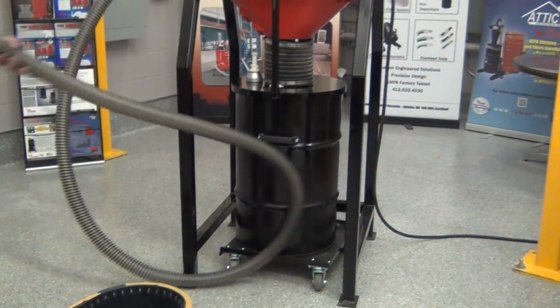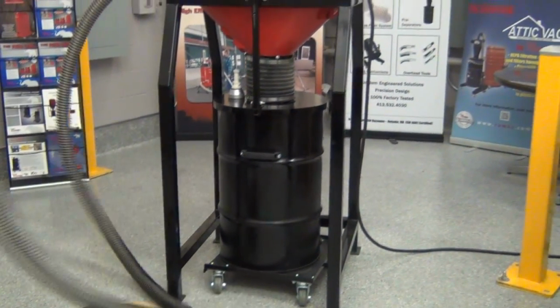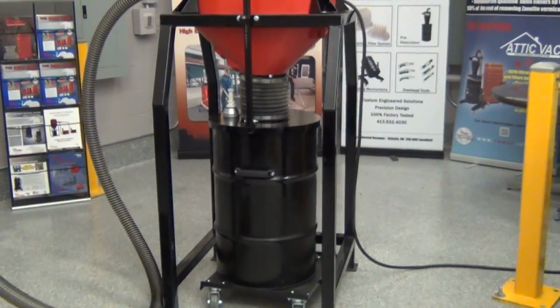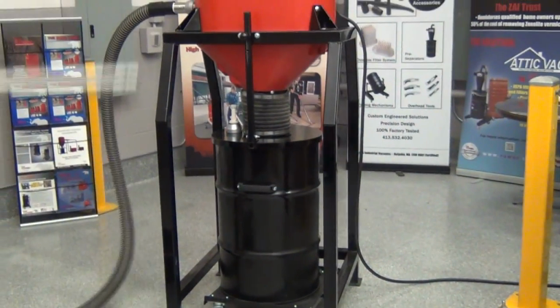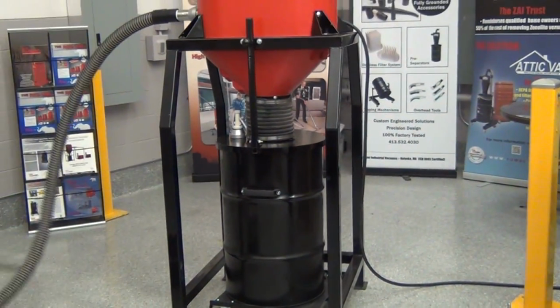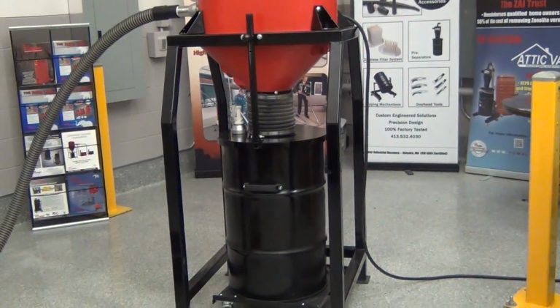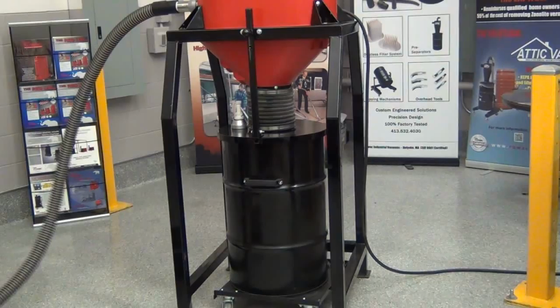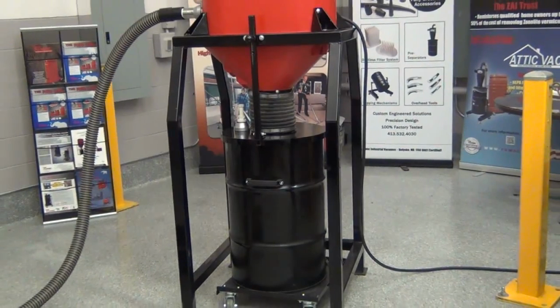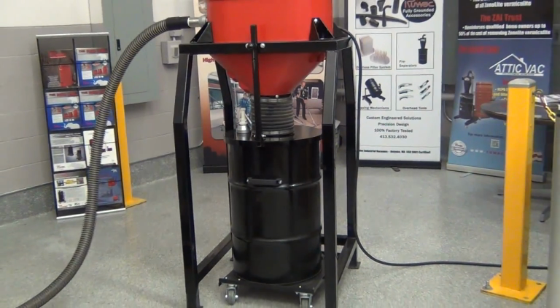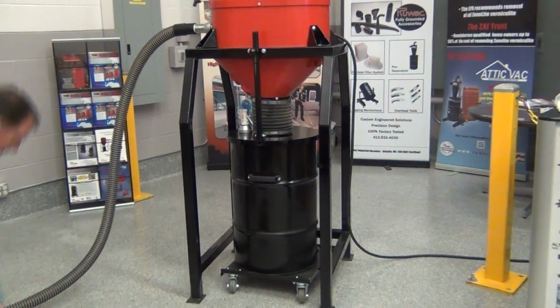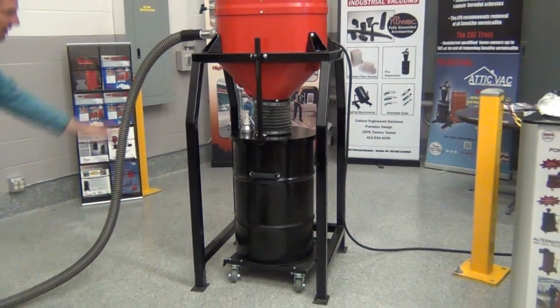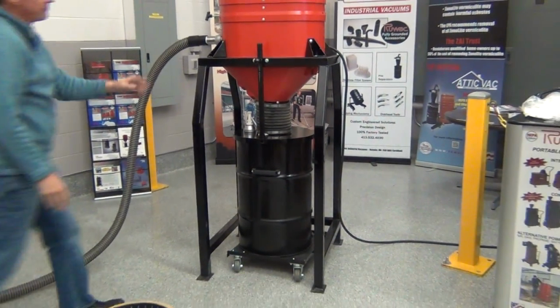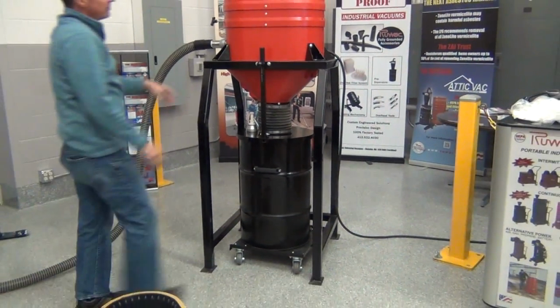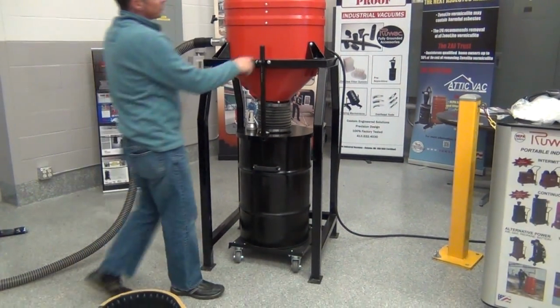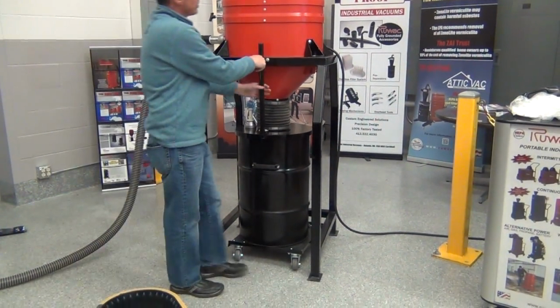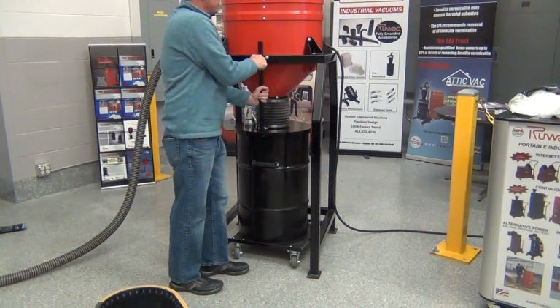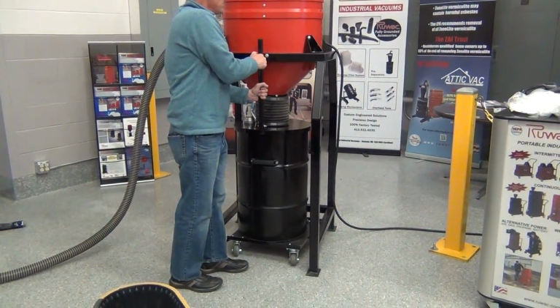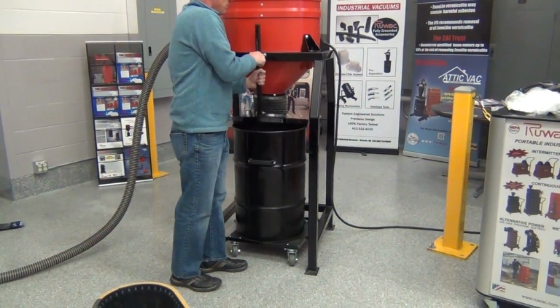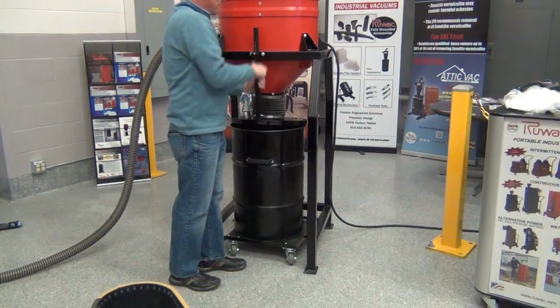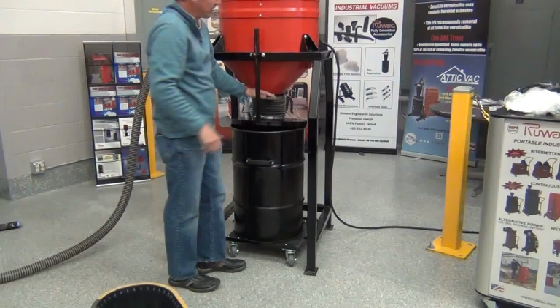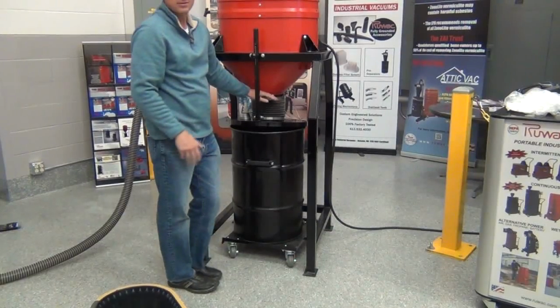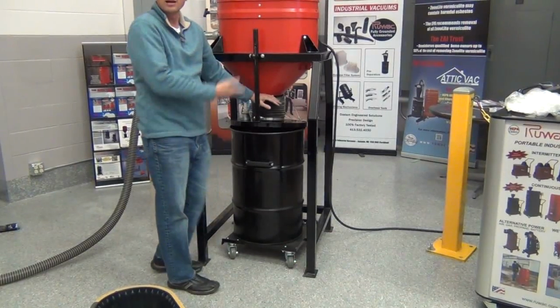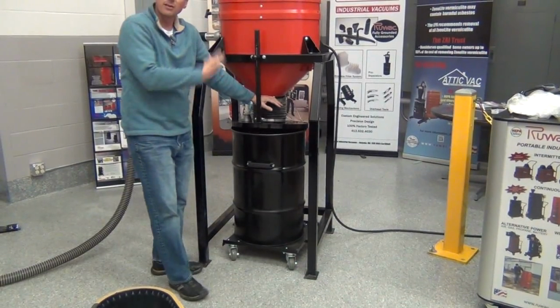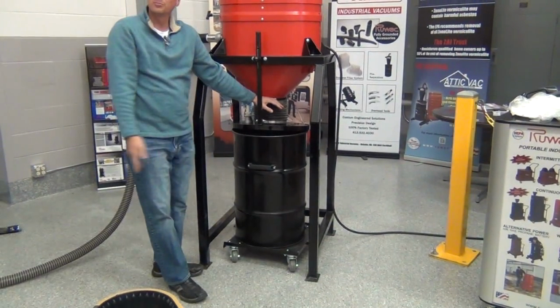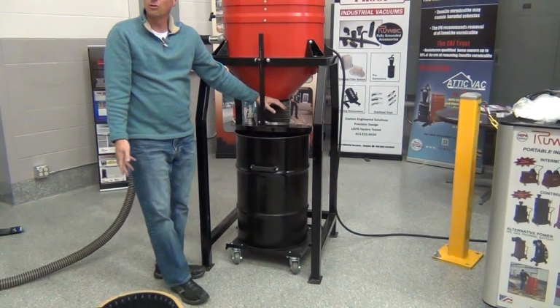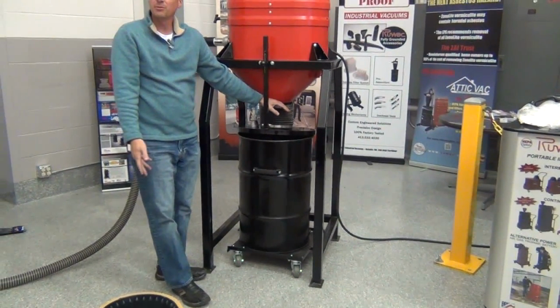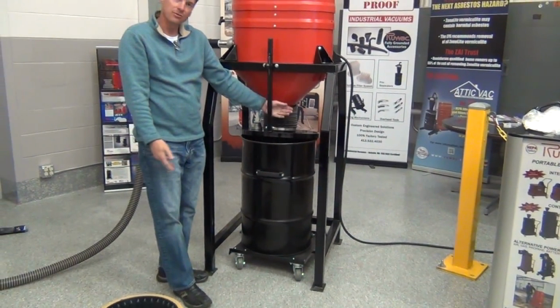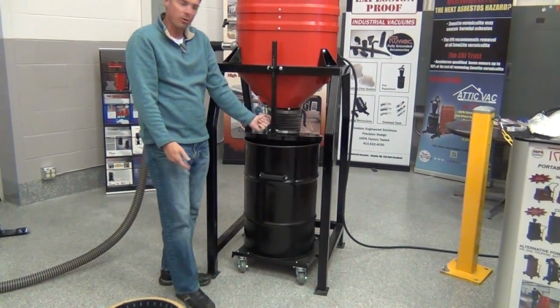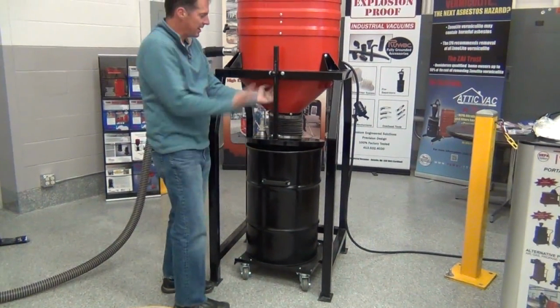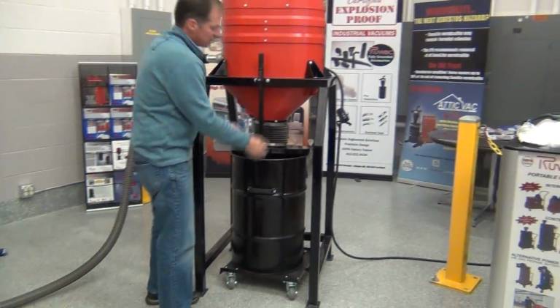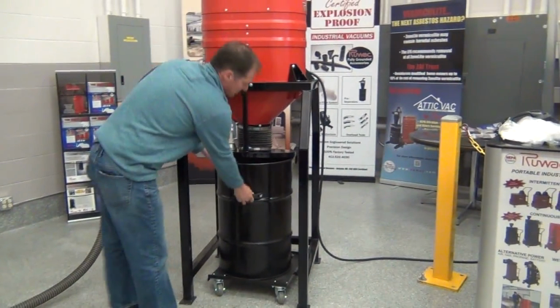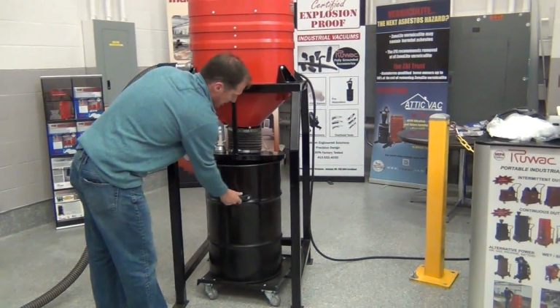Now to empty the silo, there are many options. This one is a direct drum fill, so you'd lift the lid off the drum. We also have some that have blast gates, allowing you to put your own hopper underneath and simply open the blast gate to drop the material out.